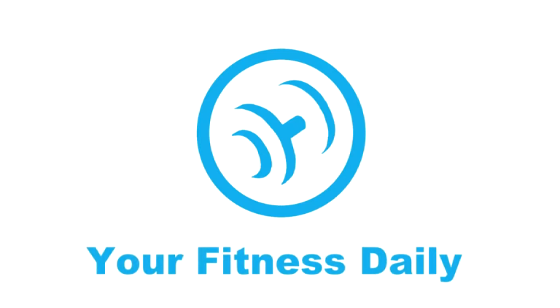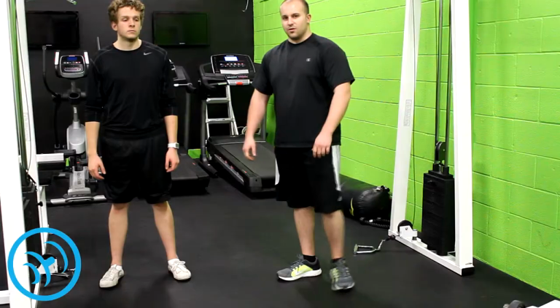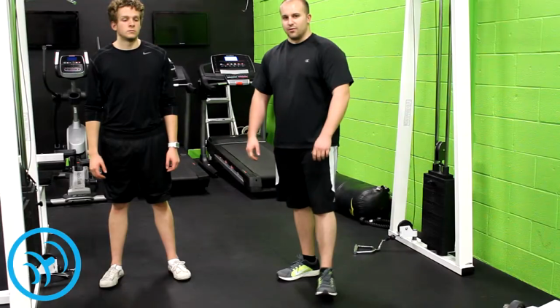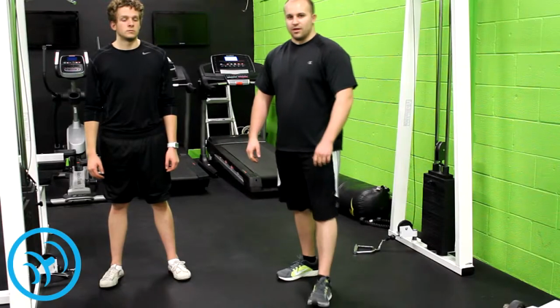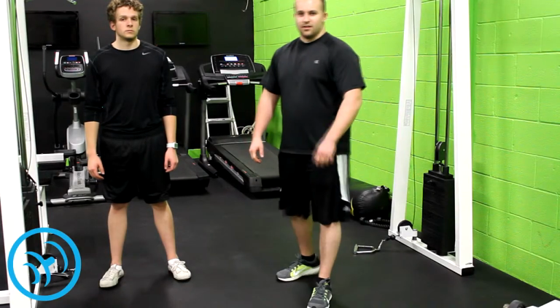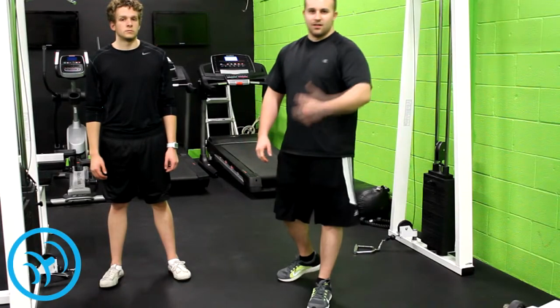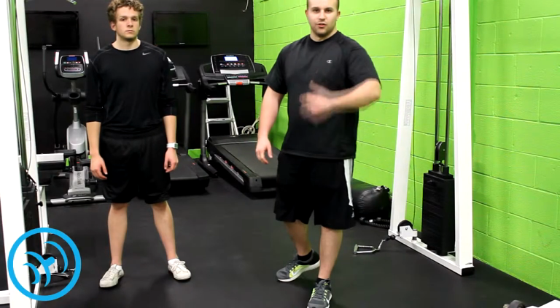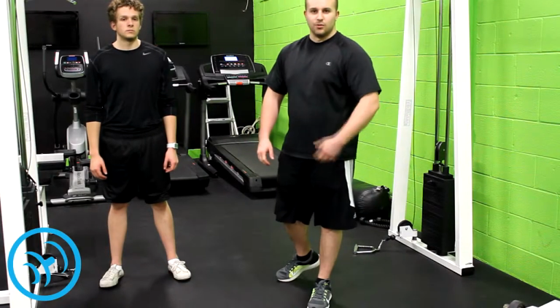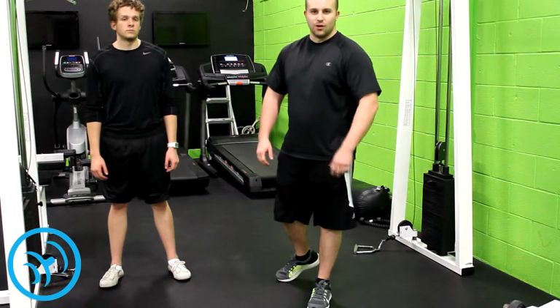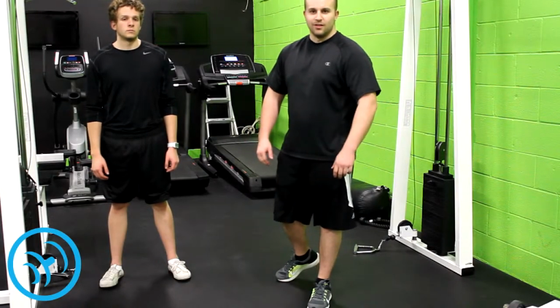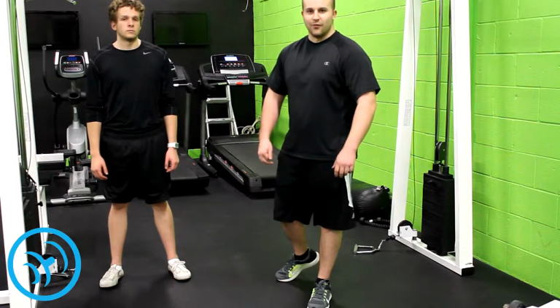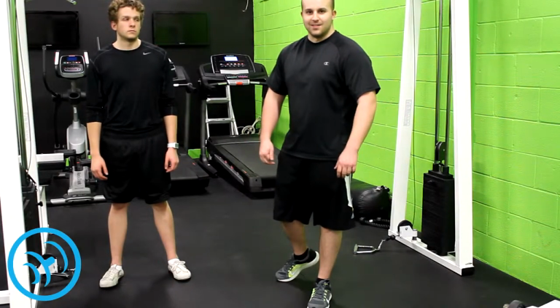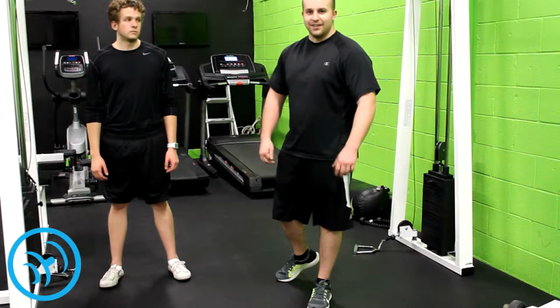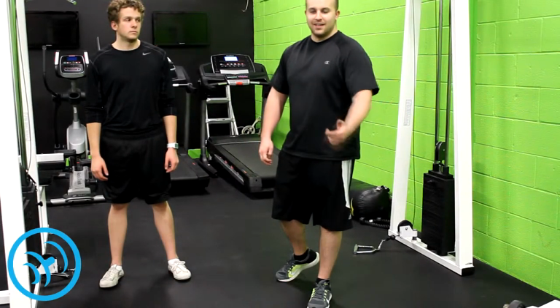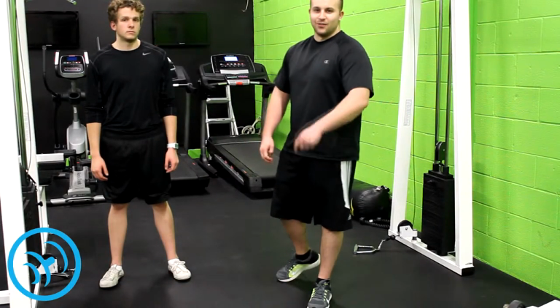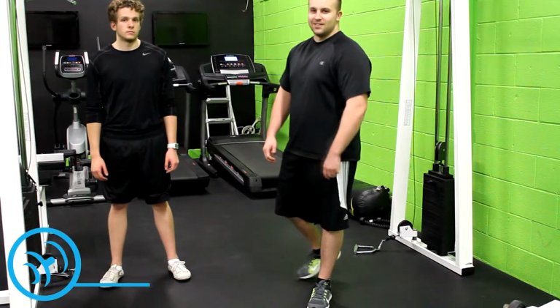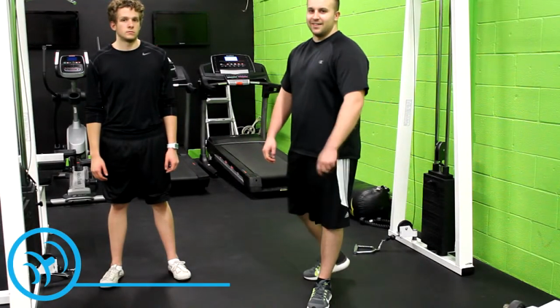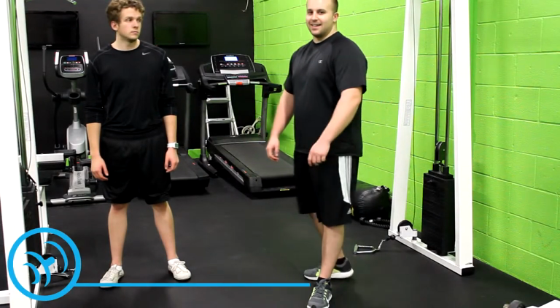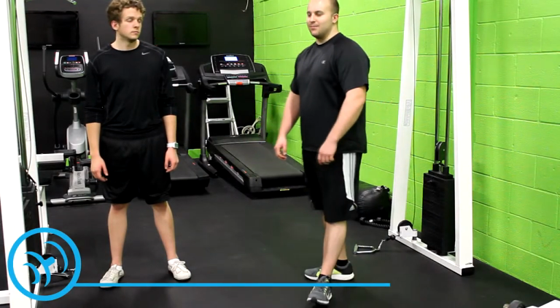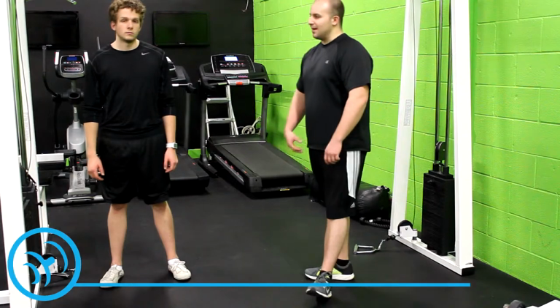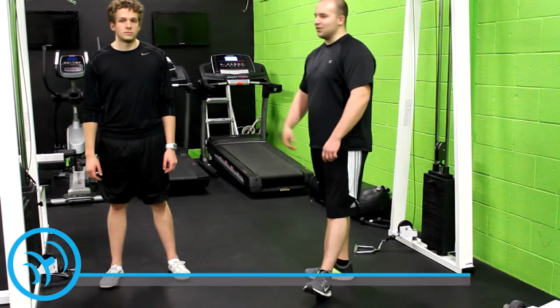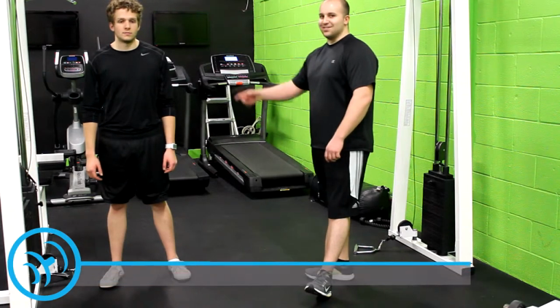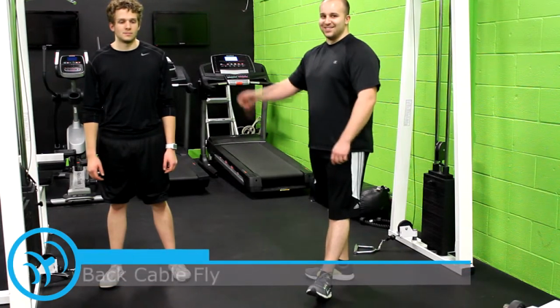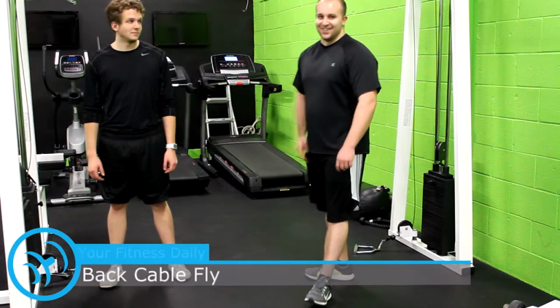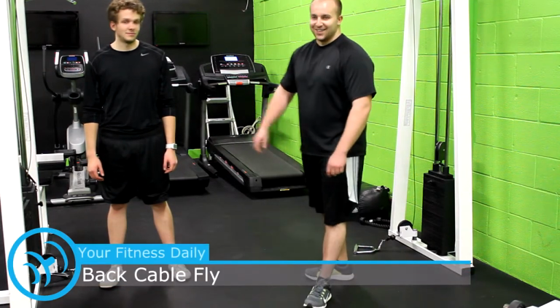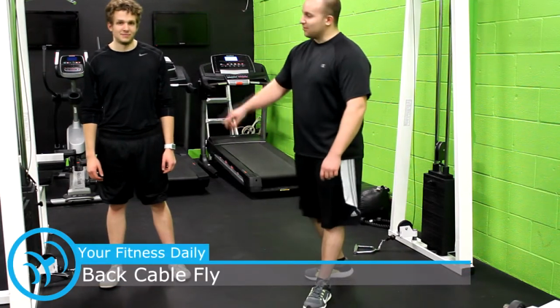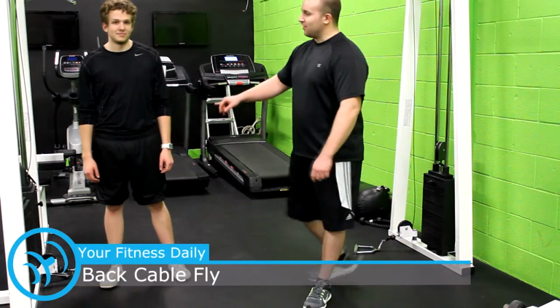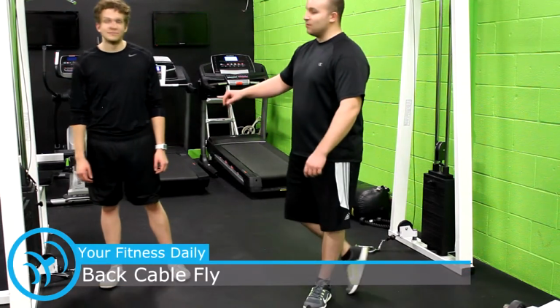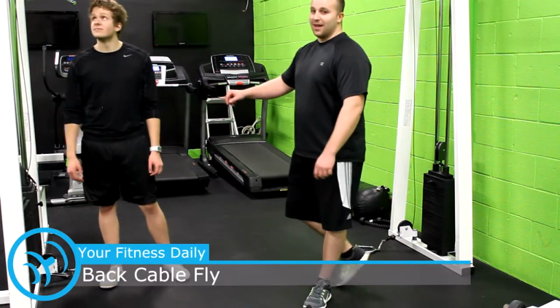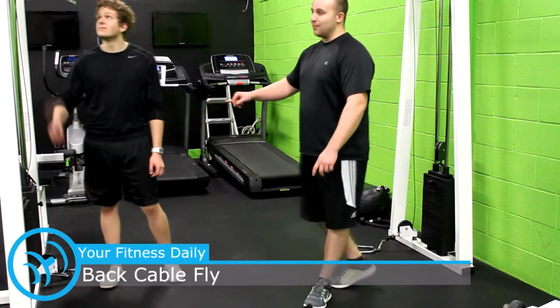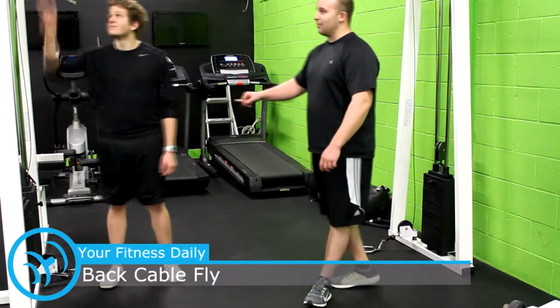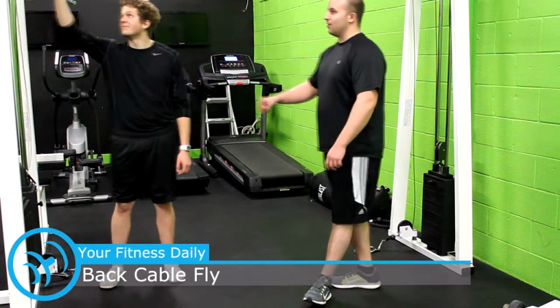What's going on everyone at the YouTube zone, YourFitnessDaily, YourFitnessDaily.com. I'm Justin, this is Nick. I'm going to show you how to do a back cable fly right here.